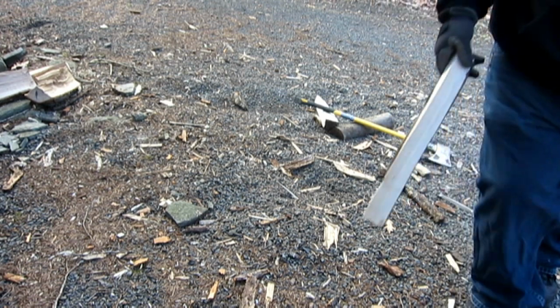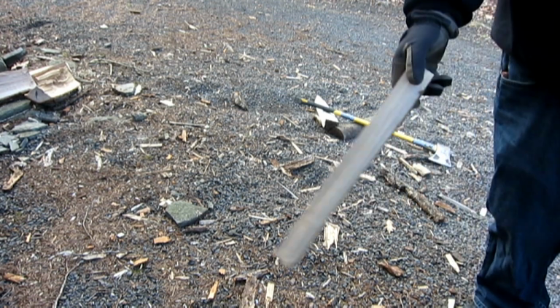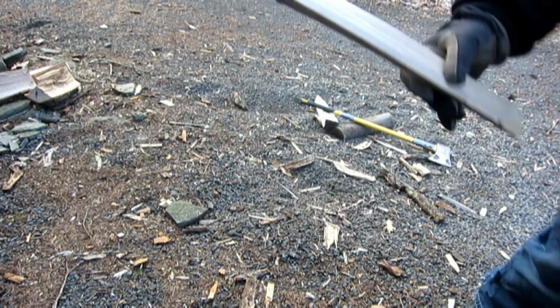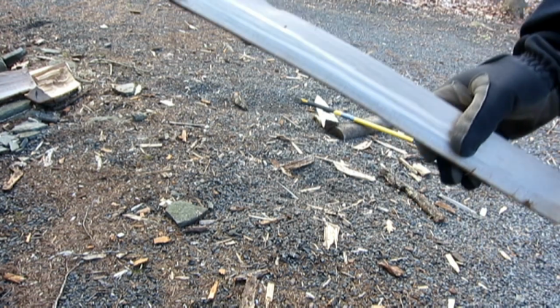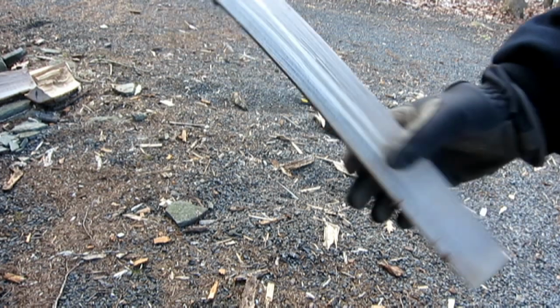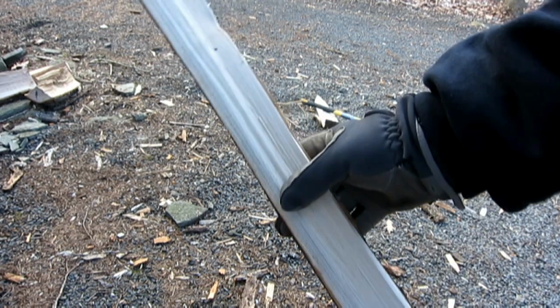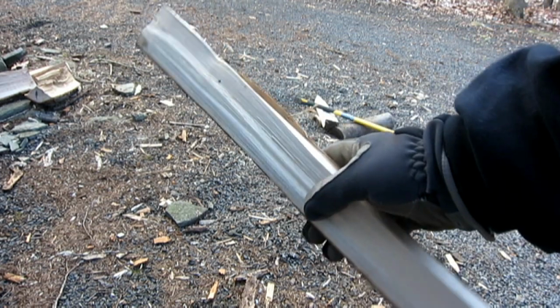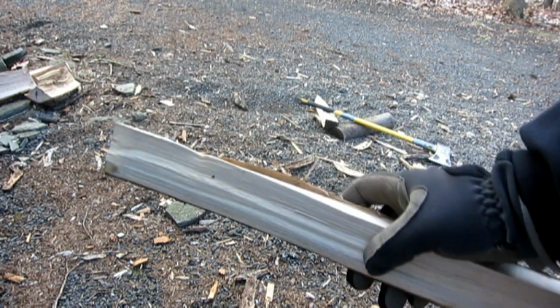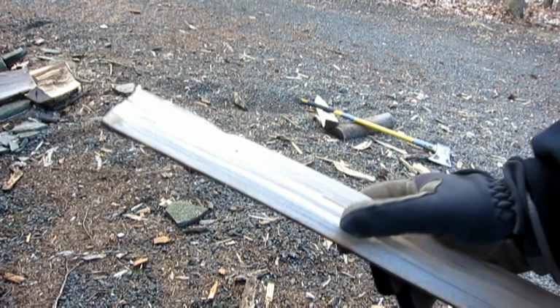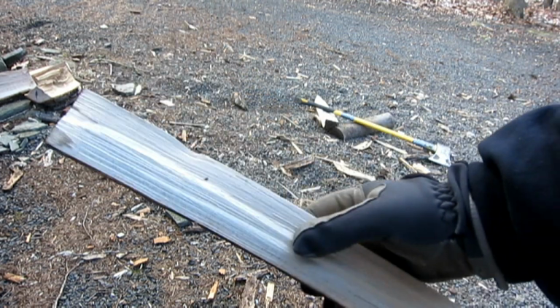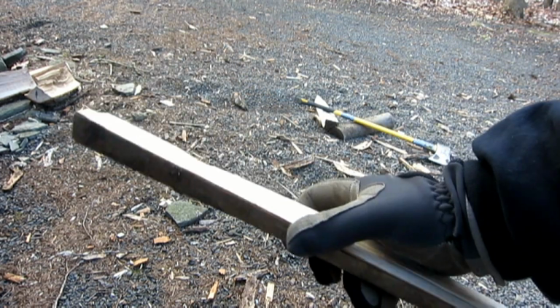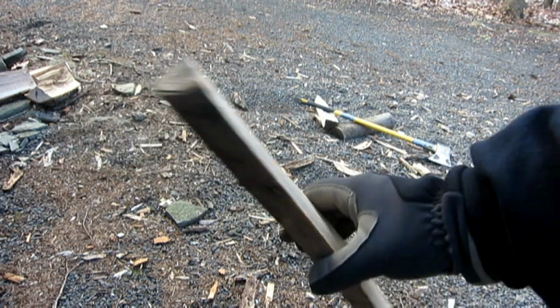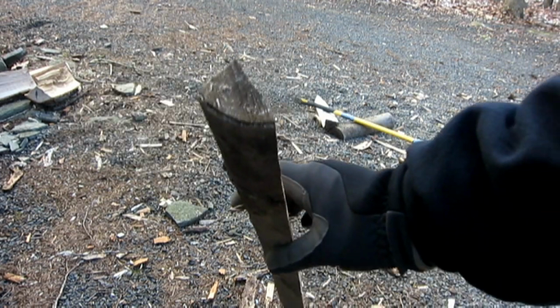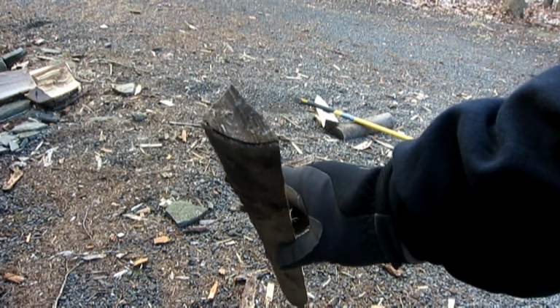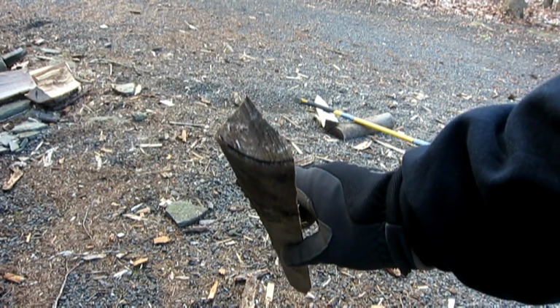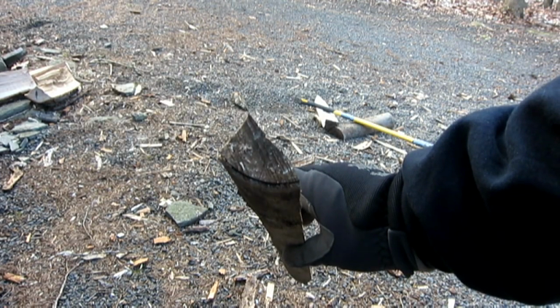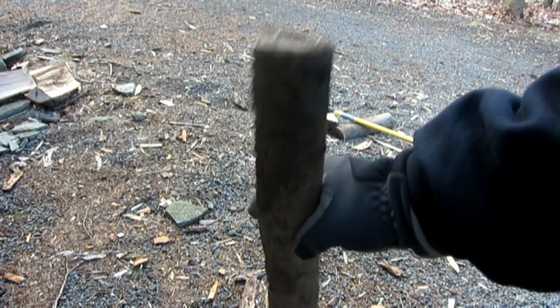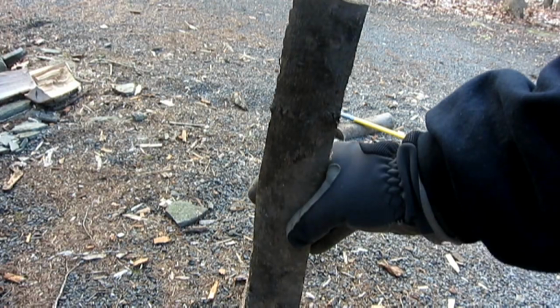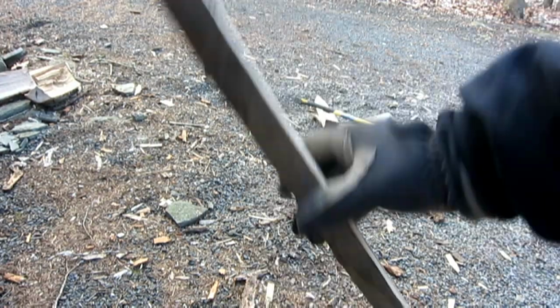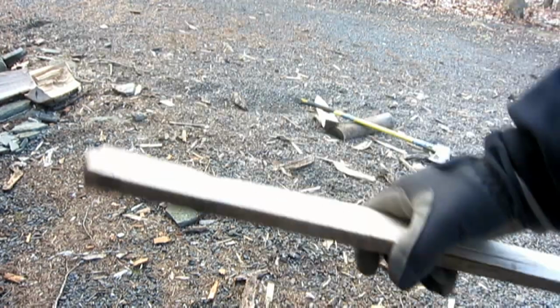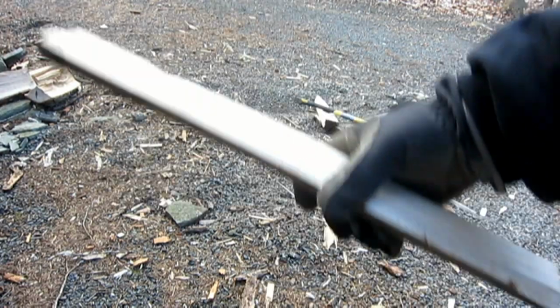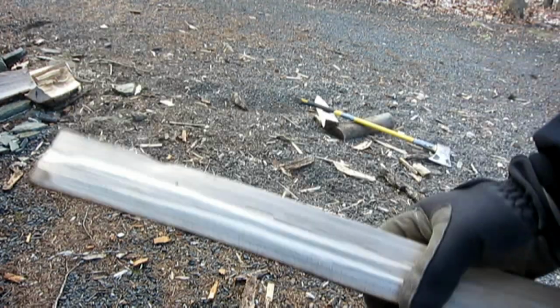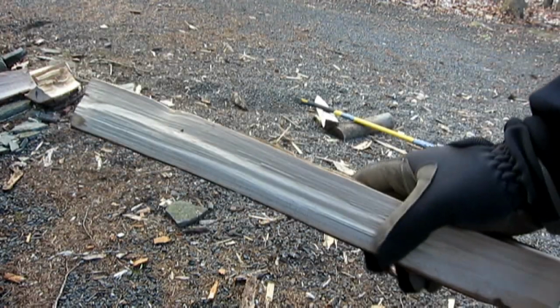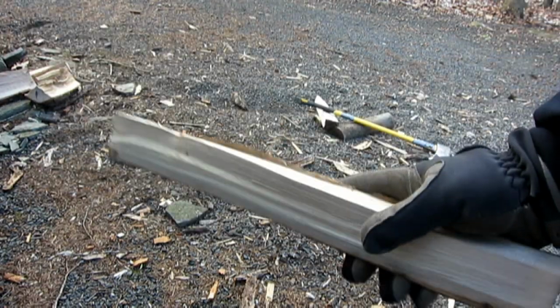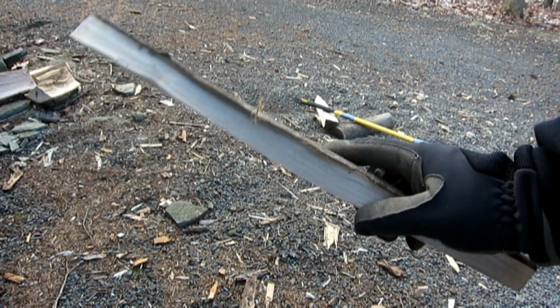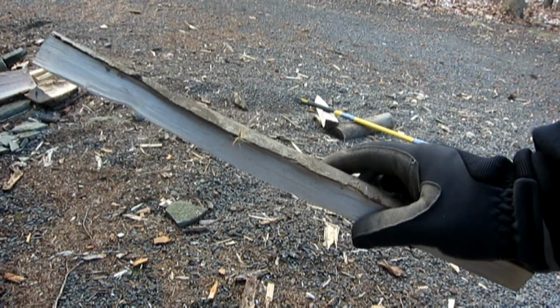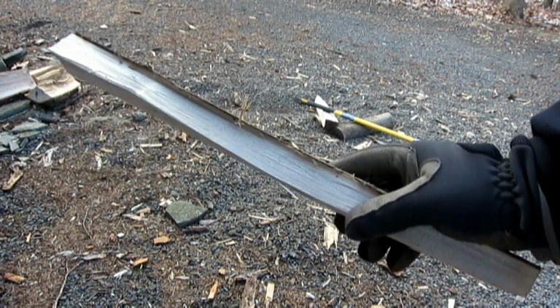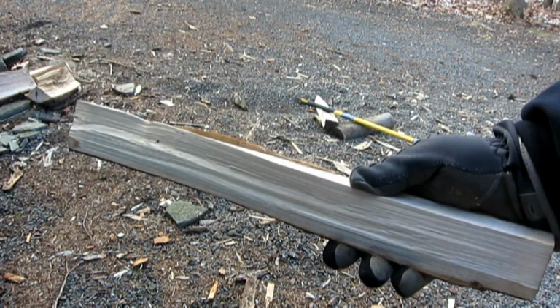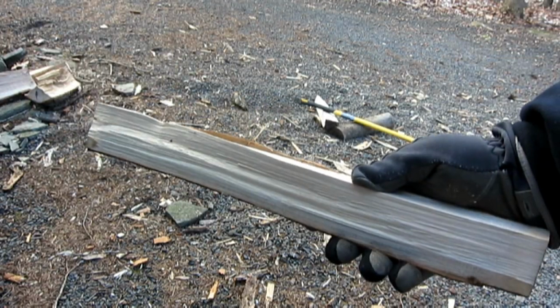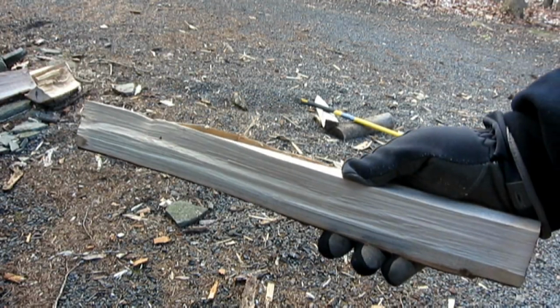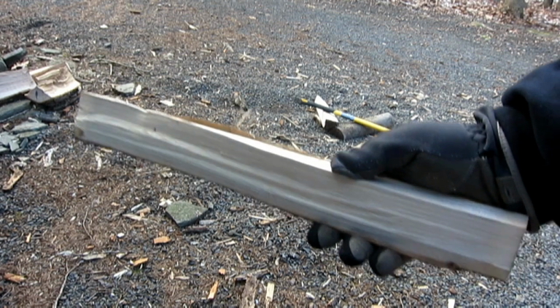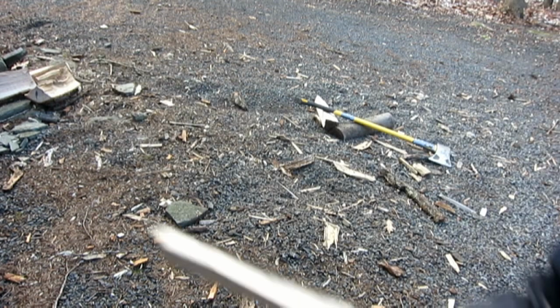And there we go. From here I can take my knife inside and baton it just a little bit to break it down even more, to have smaller kindling for my fire when I start it.